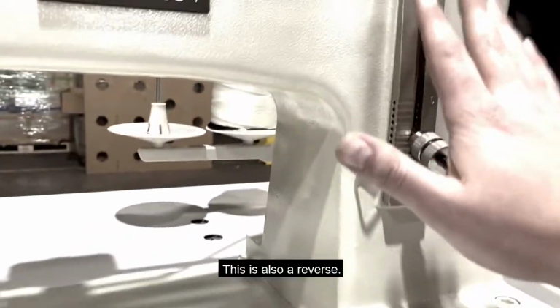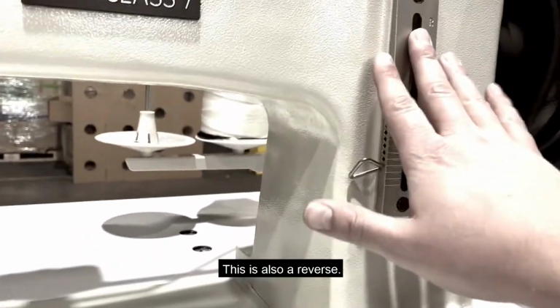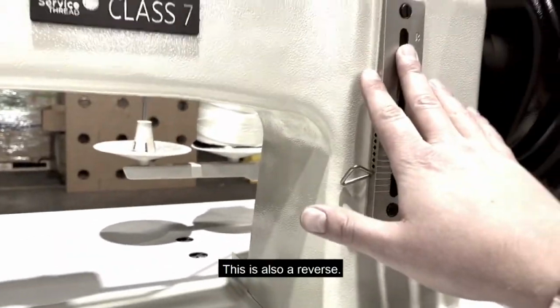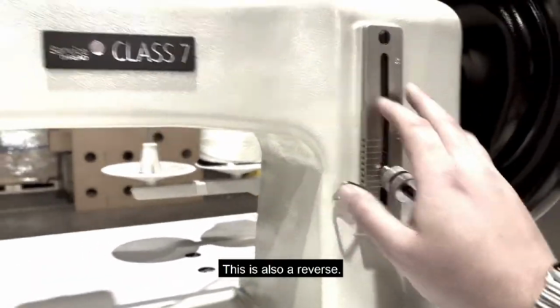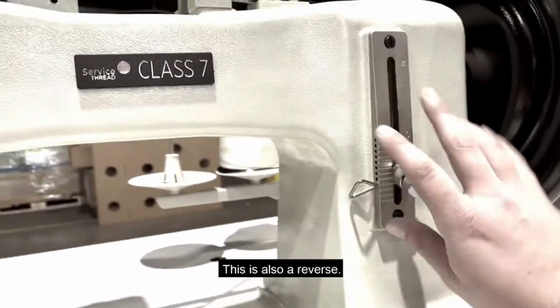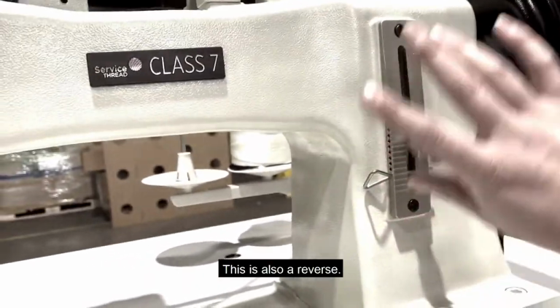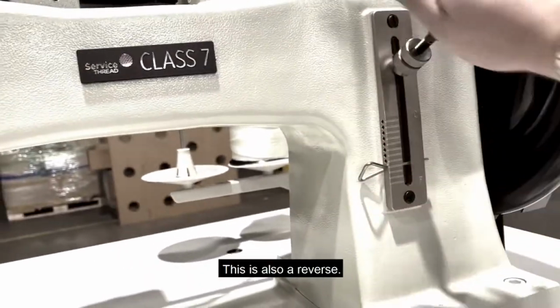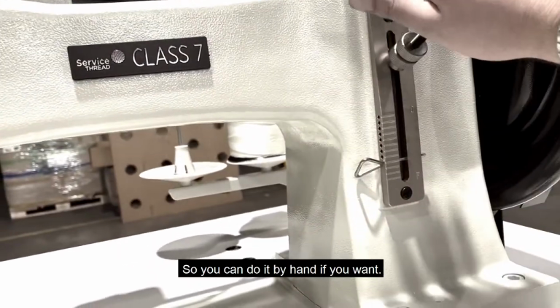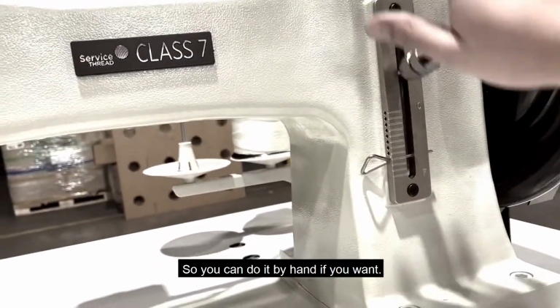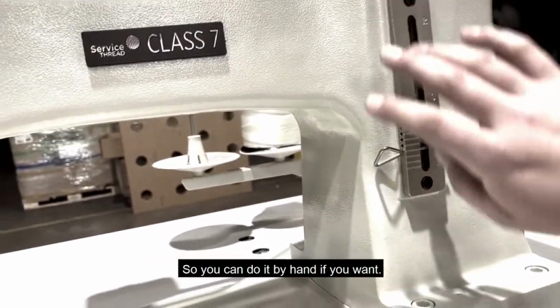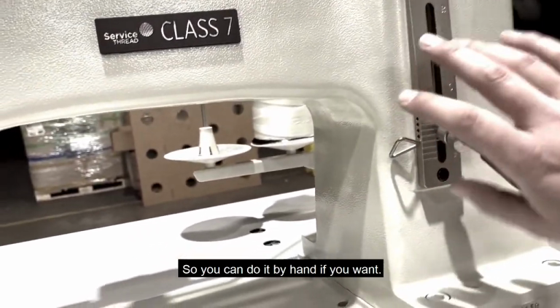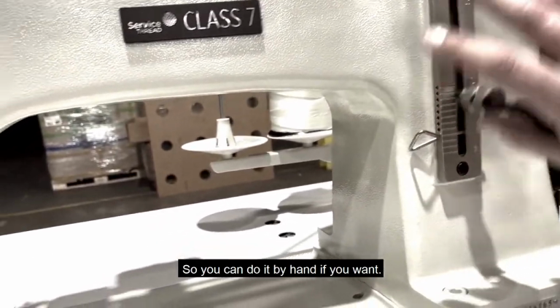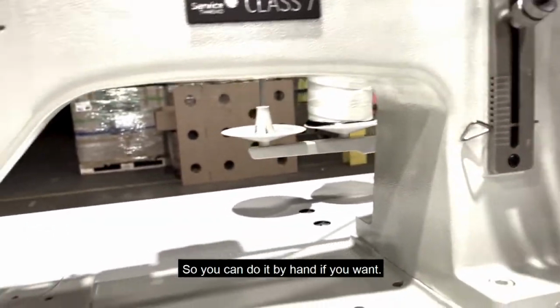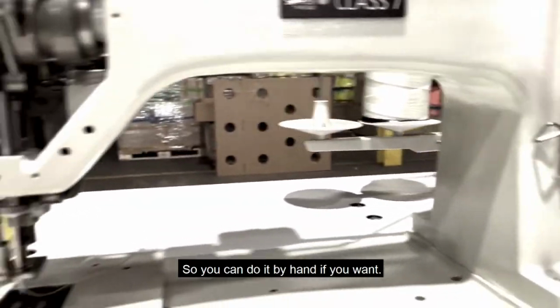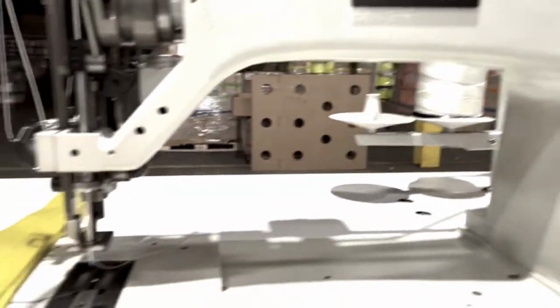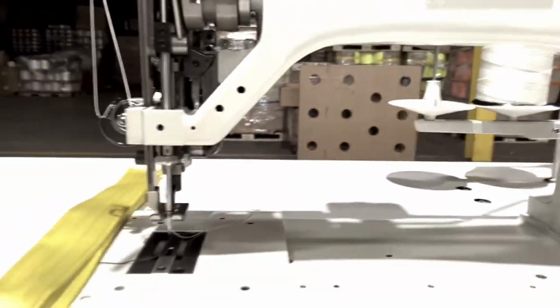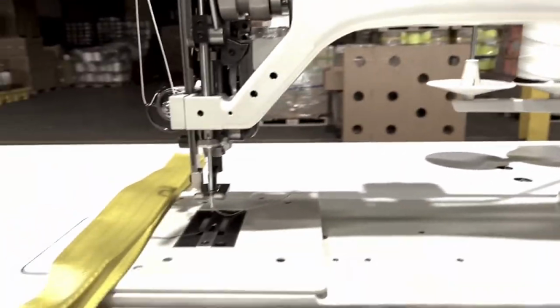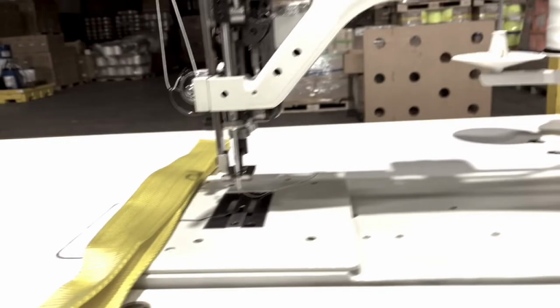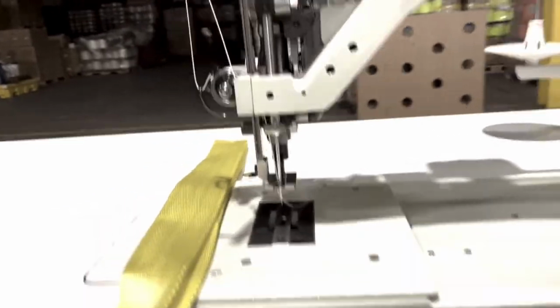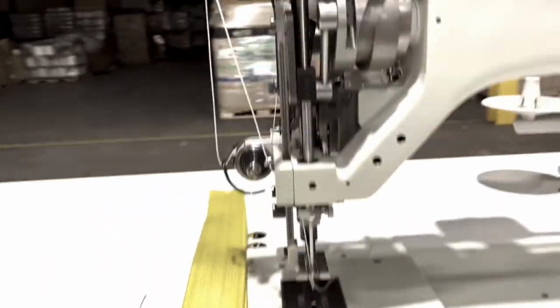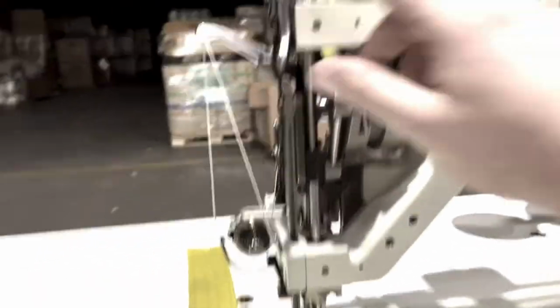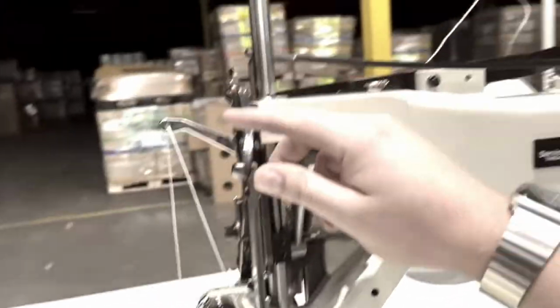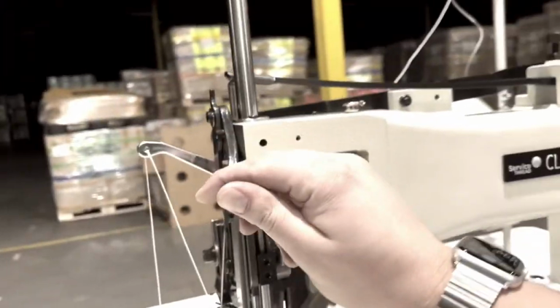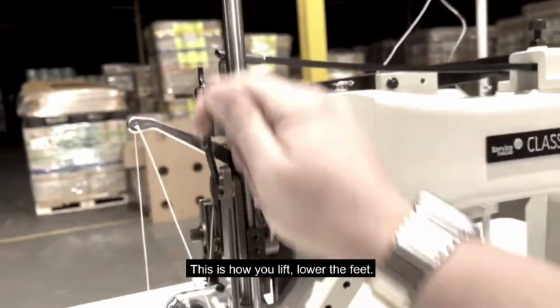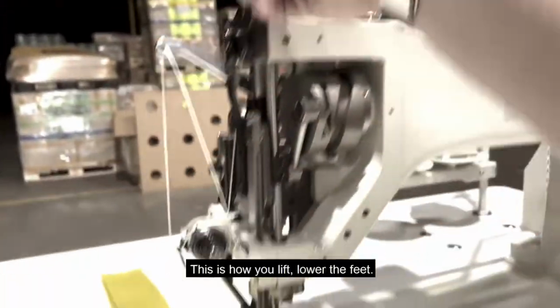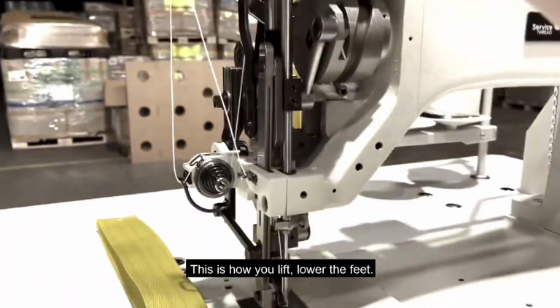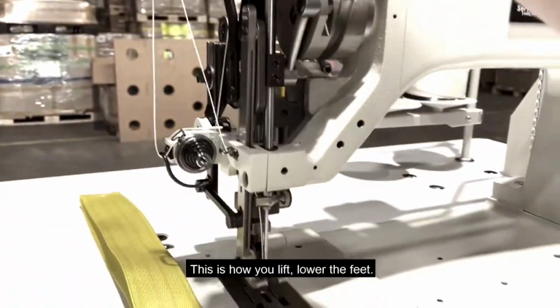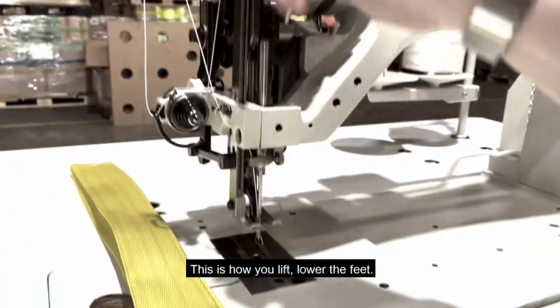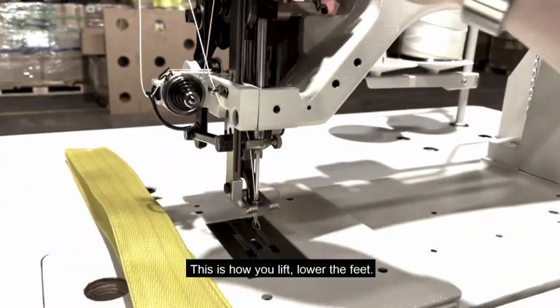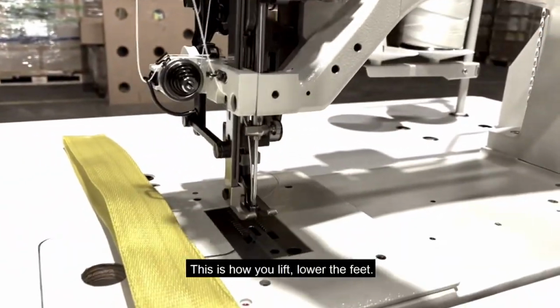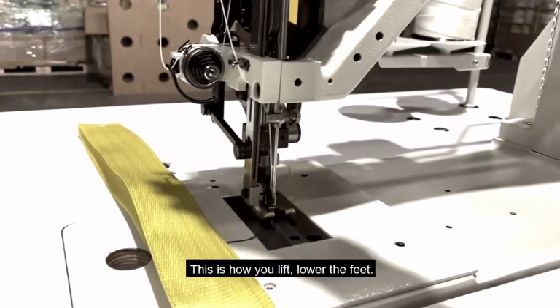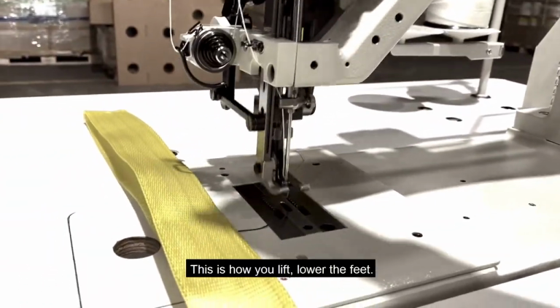This is also a reverse, so you can do it by hand if you want. And this is how you lift and lower the feet.